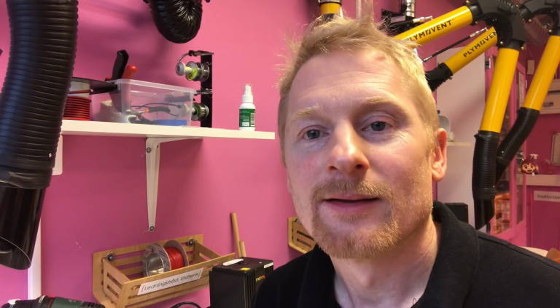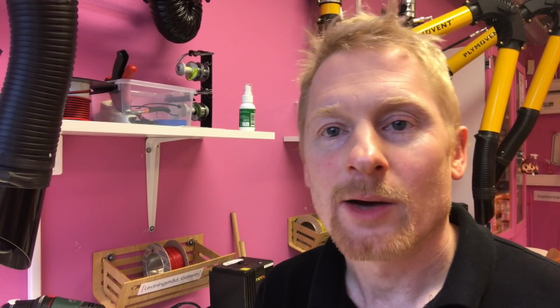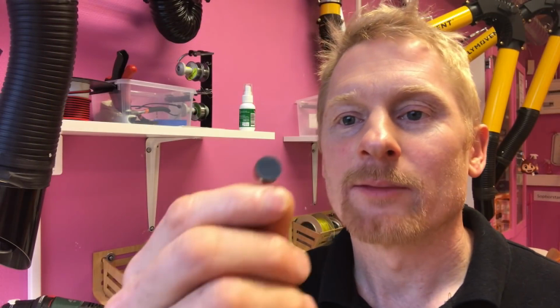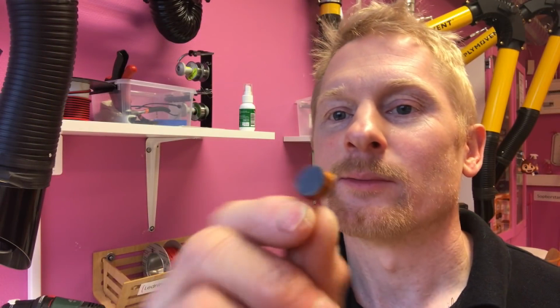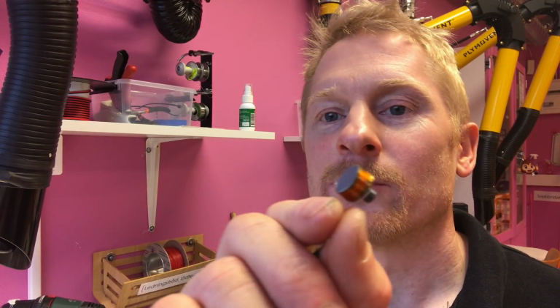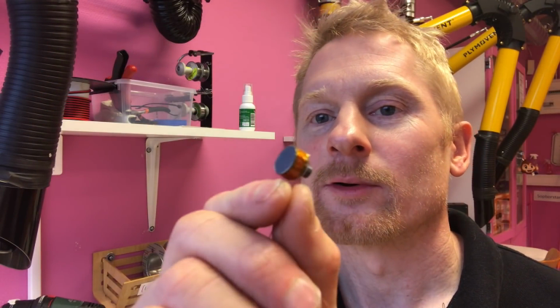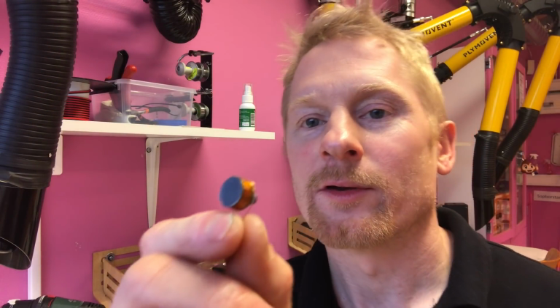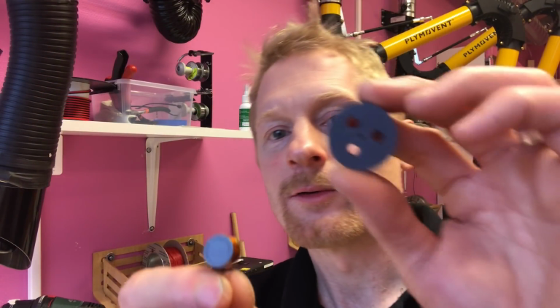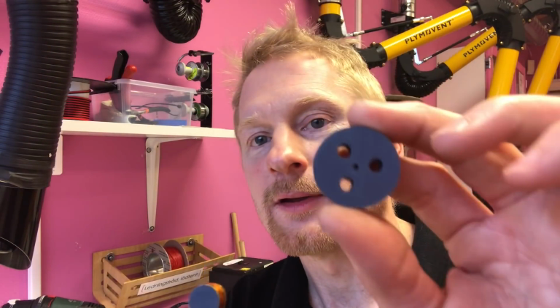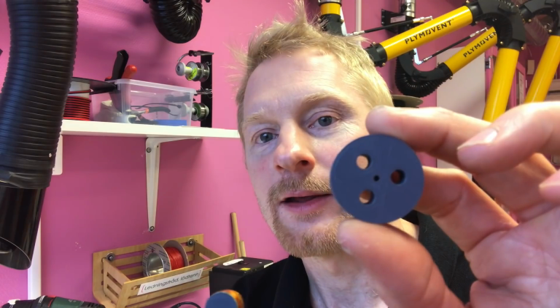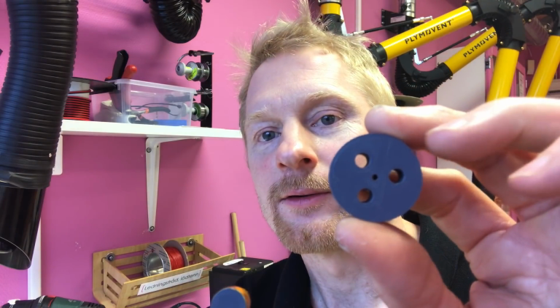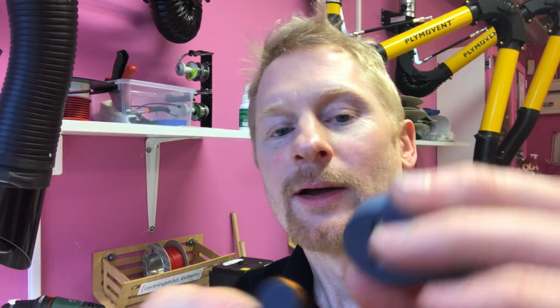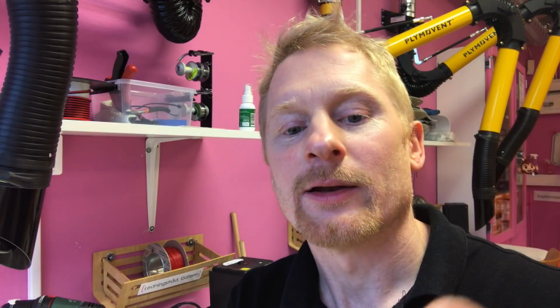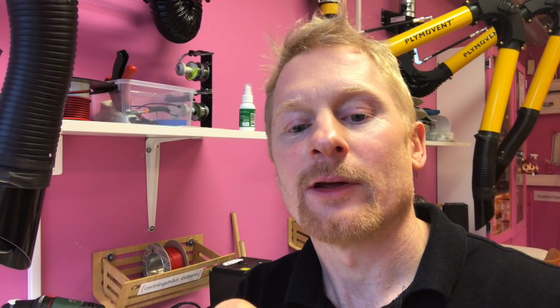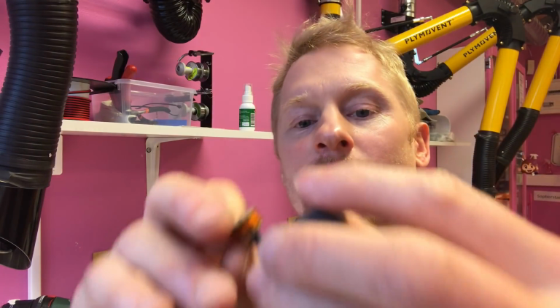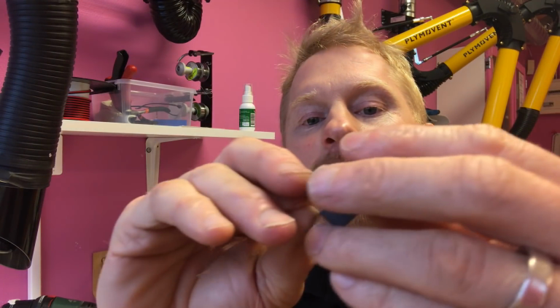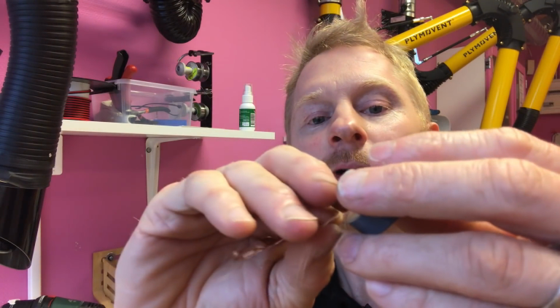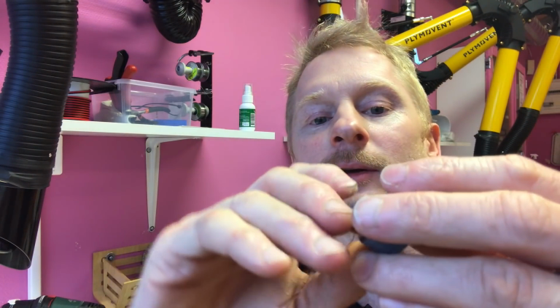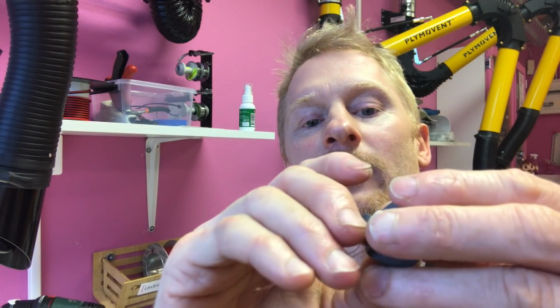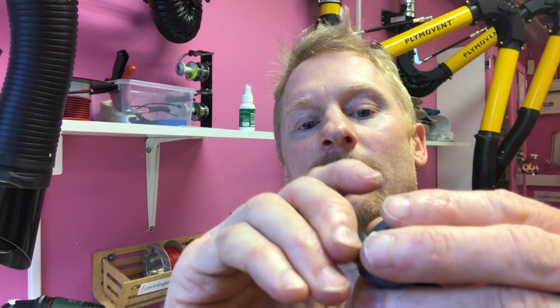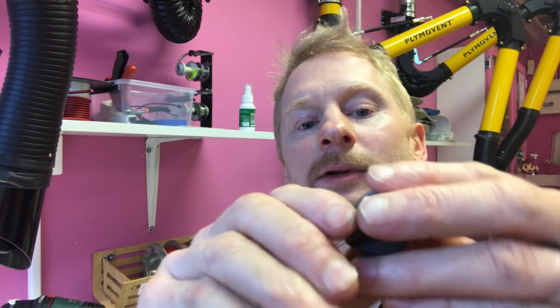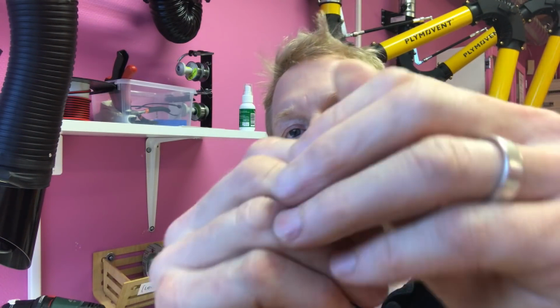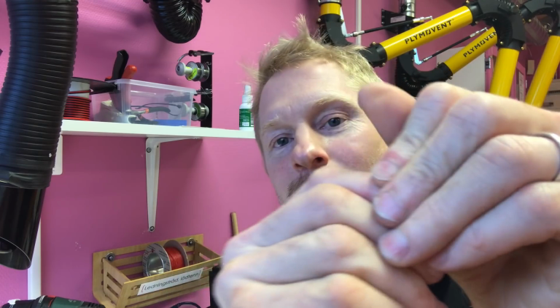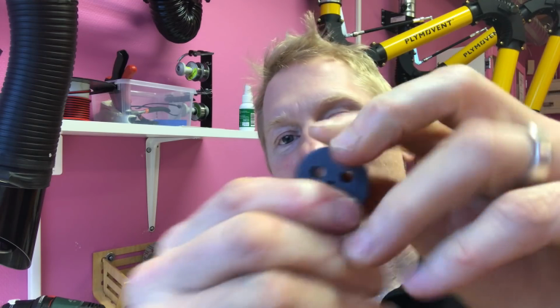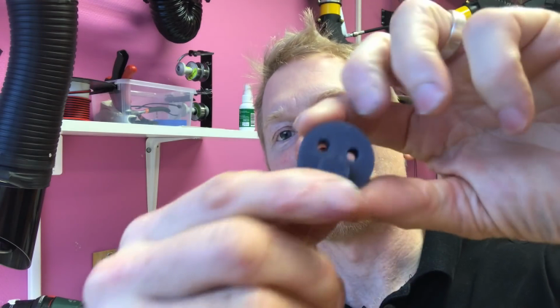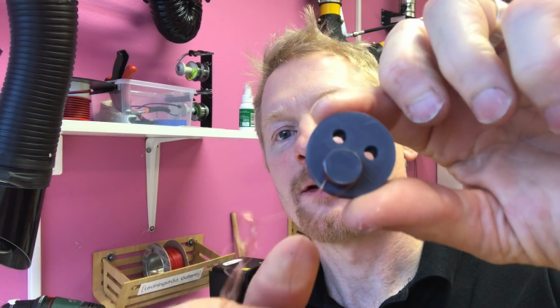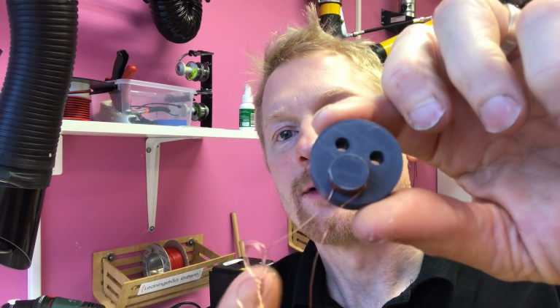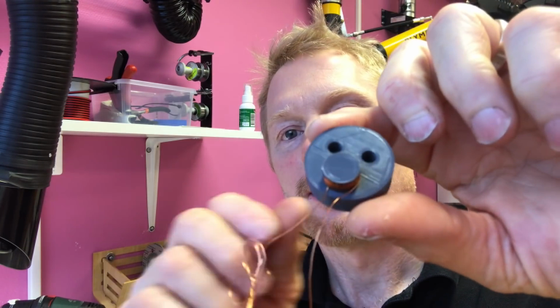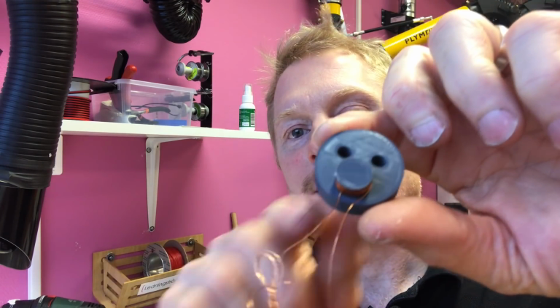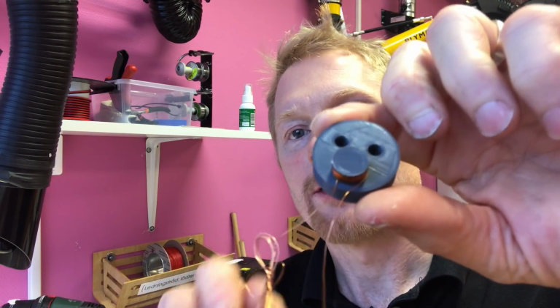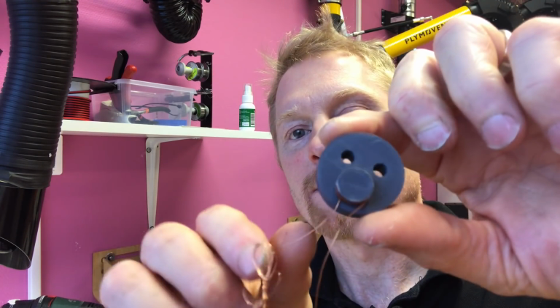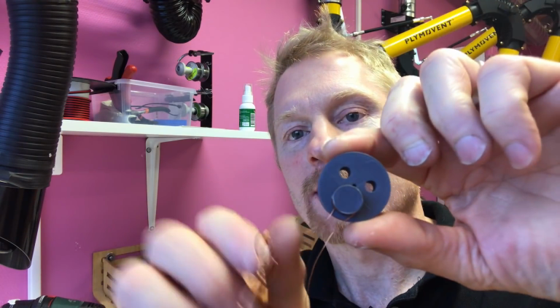Now it's time to mount your coils onto the stator. If the print worked out well it should be a simple task of press fitting them there, and you can let the wires just point out.